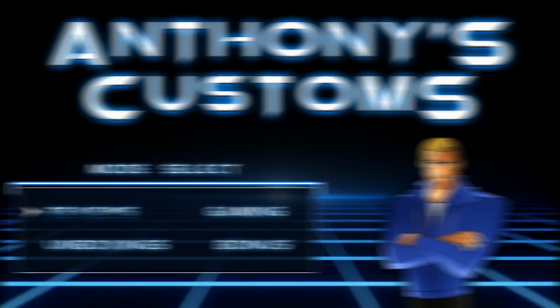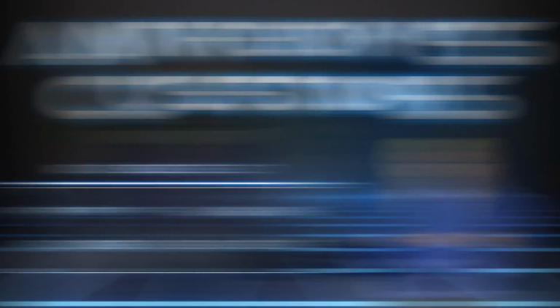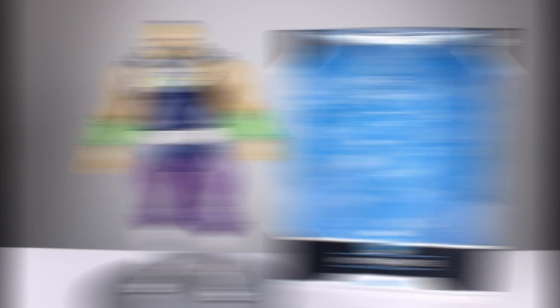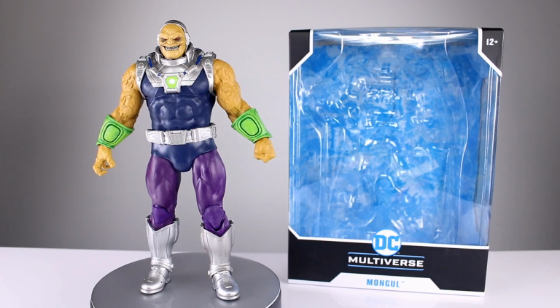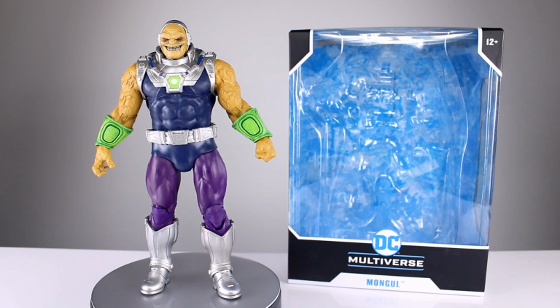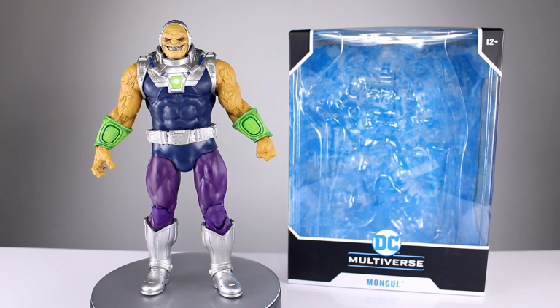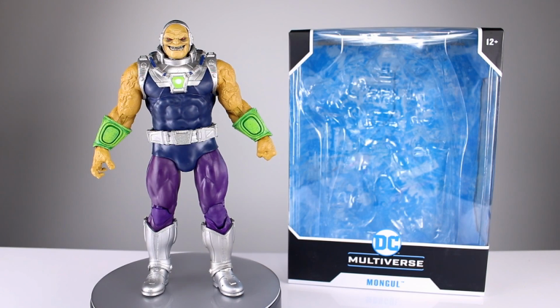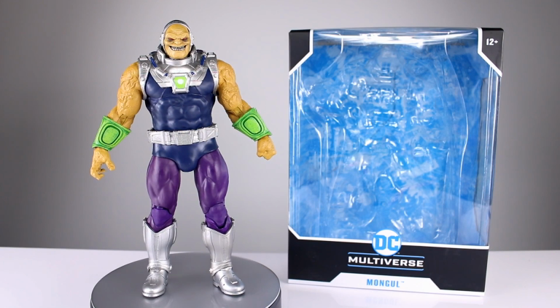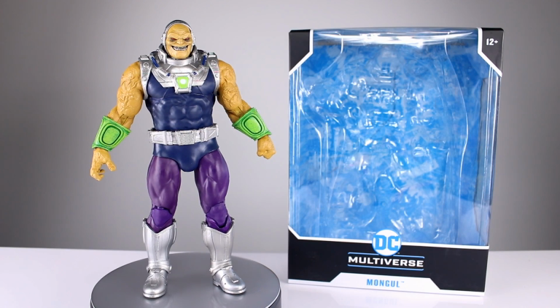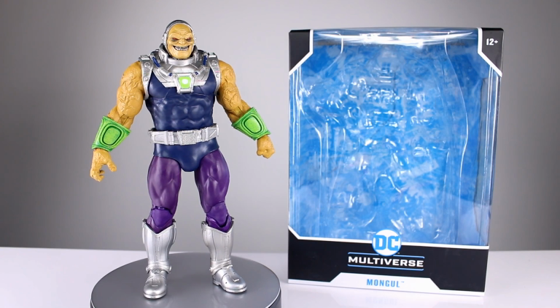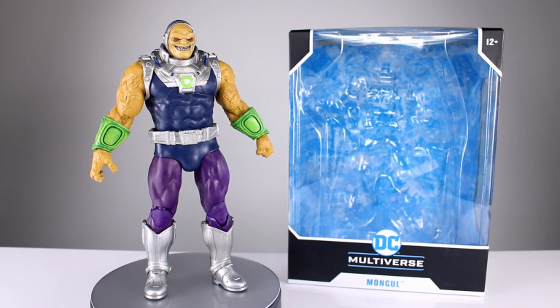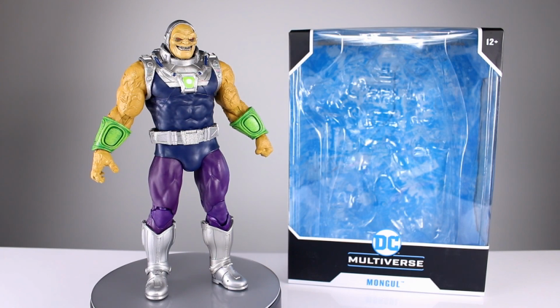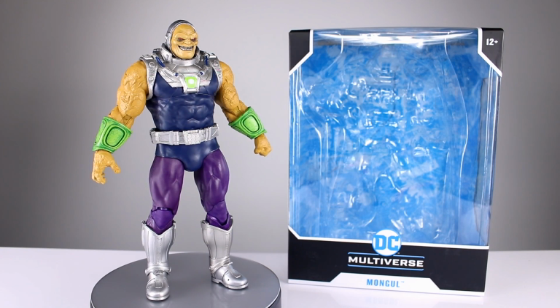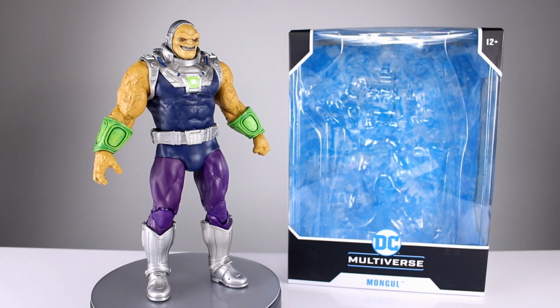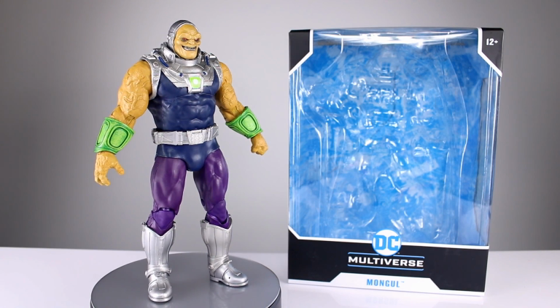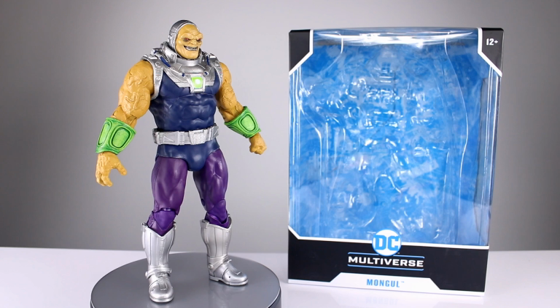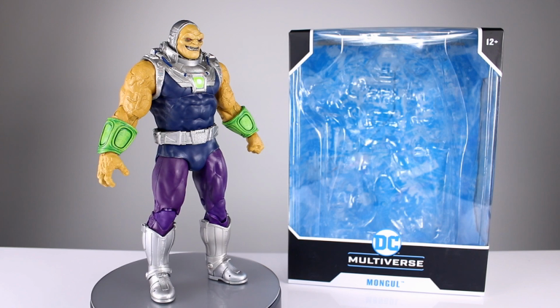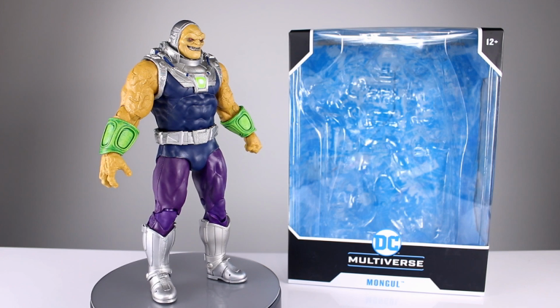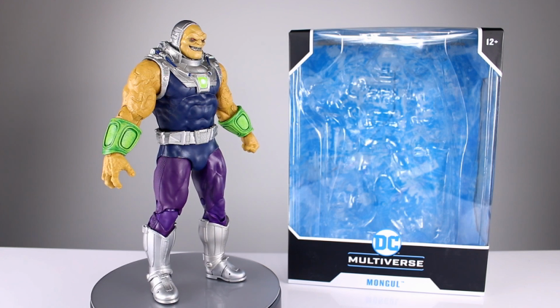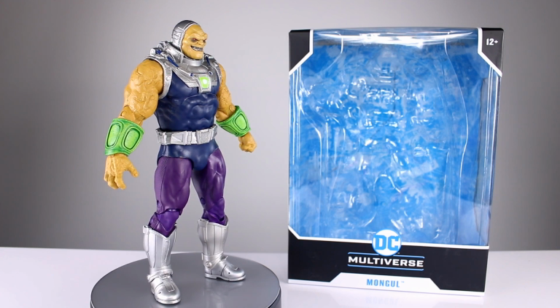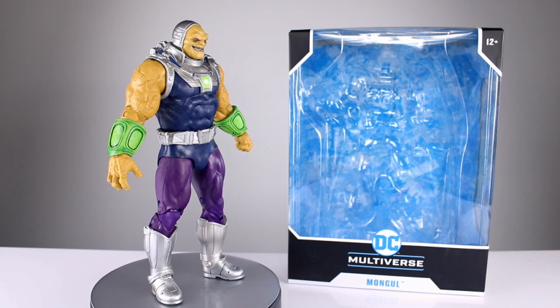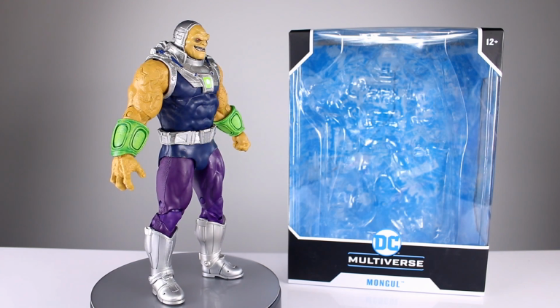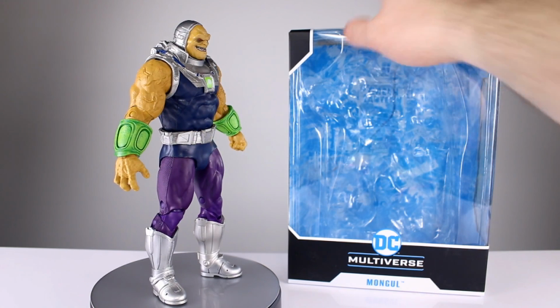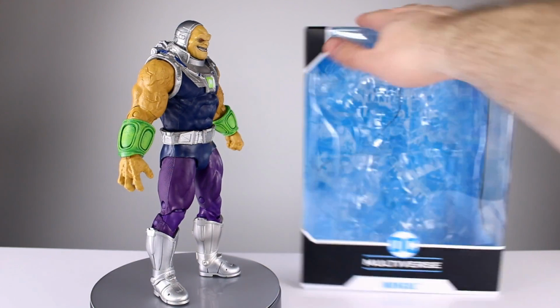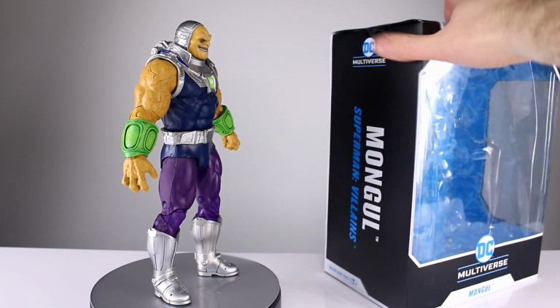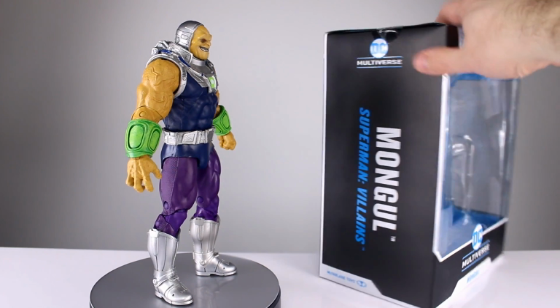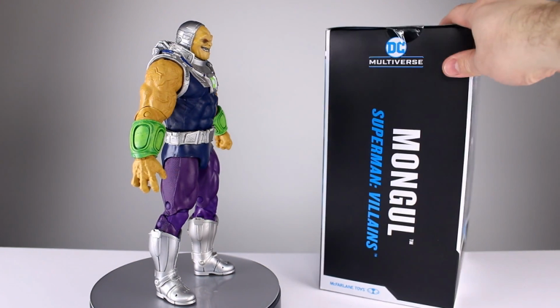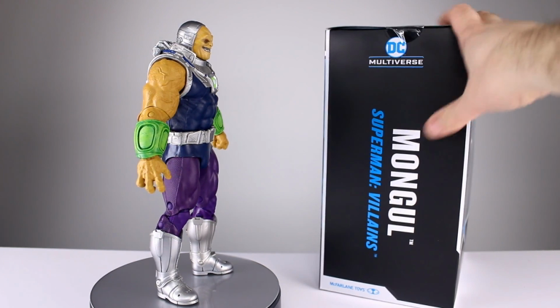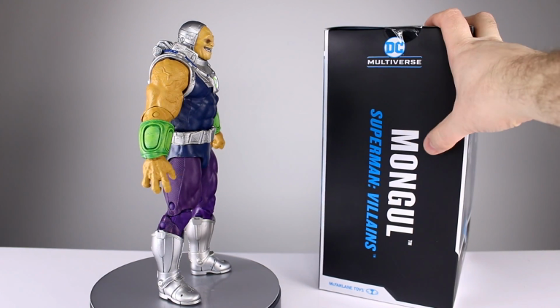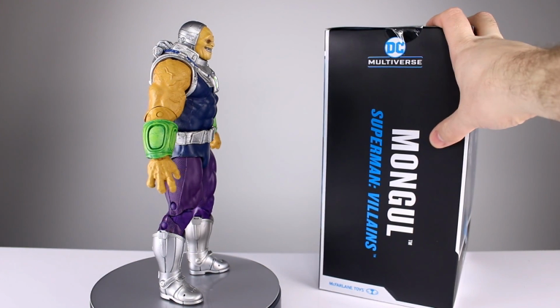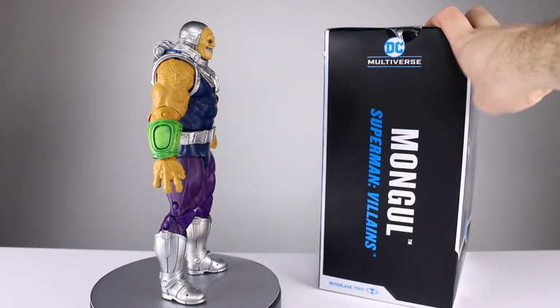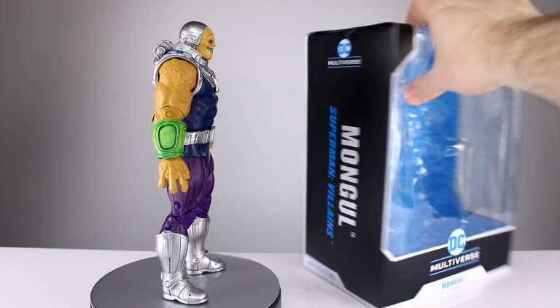Hey, what's up guys, this is Anthony from Anthony's Customs. For this review we are looking at the DC Multiverse from McFarlane Toys - Mongol. This is supposedly the Superman villains version.